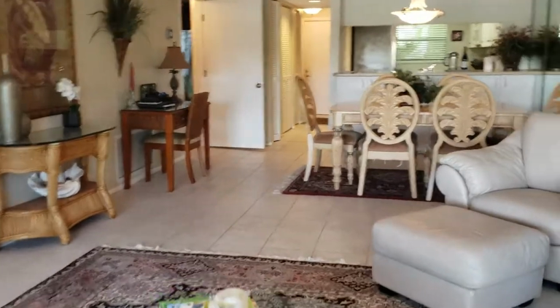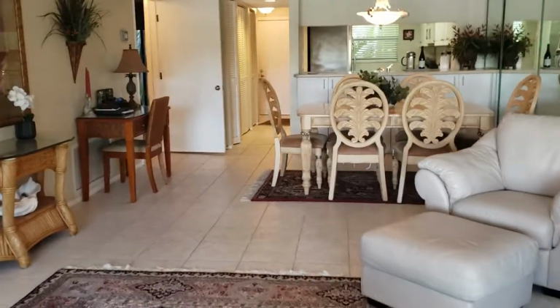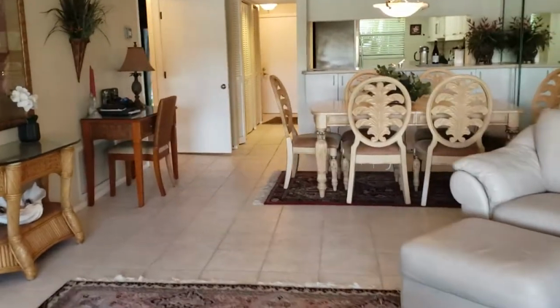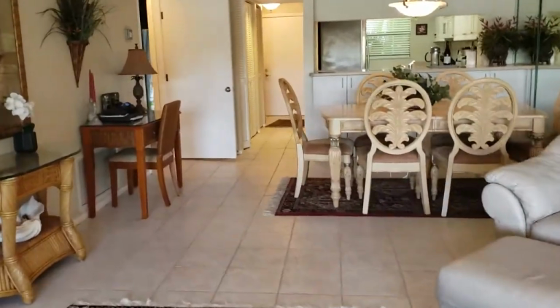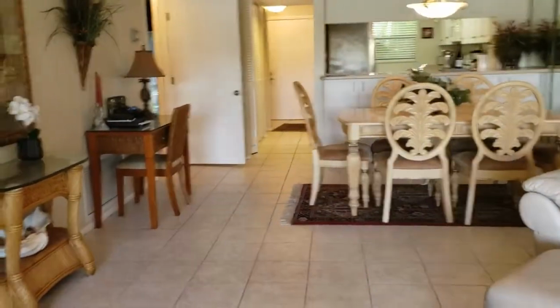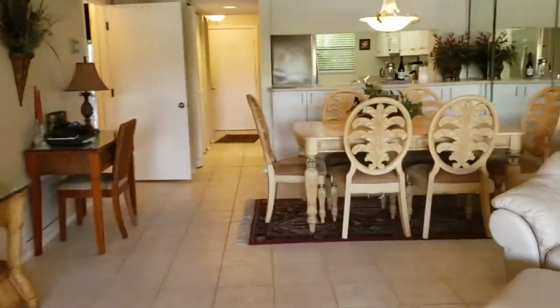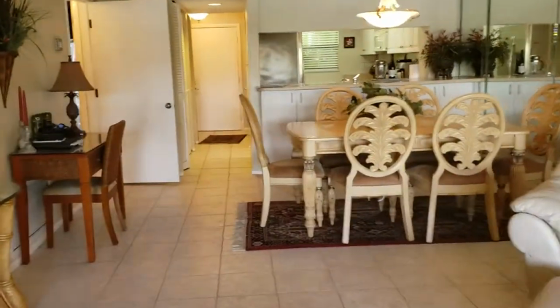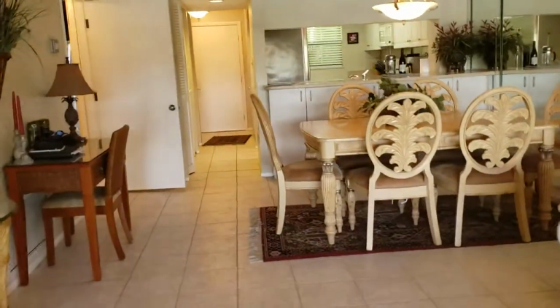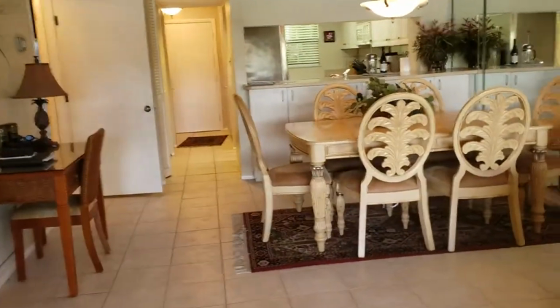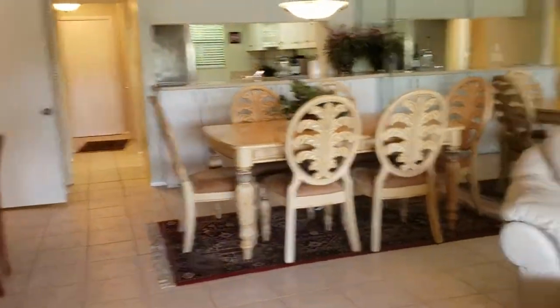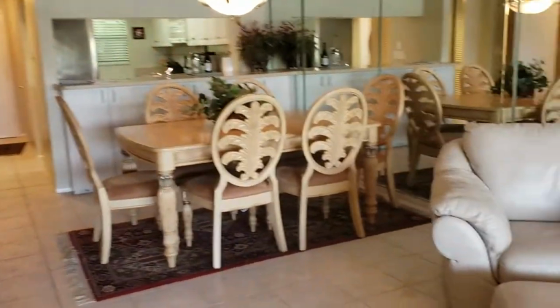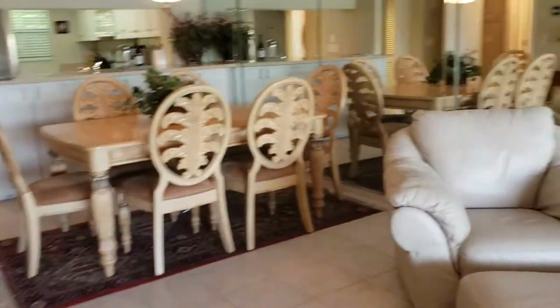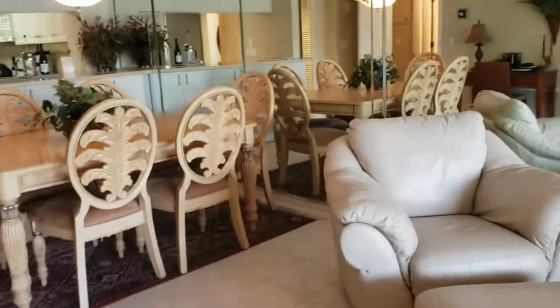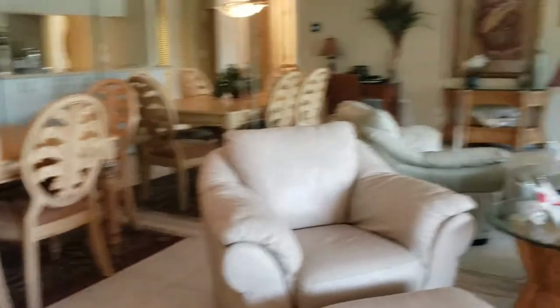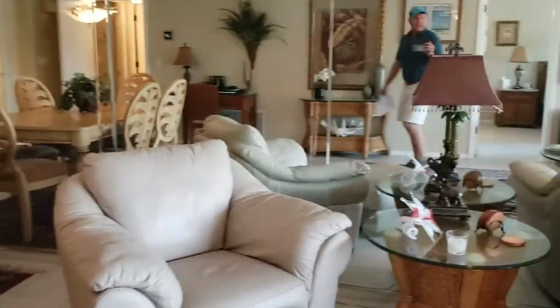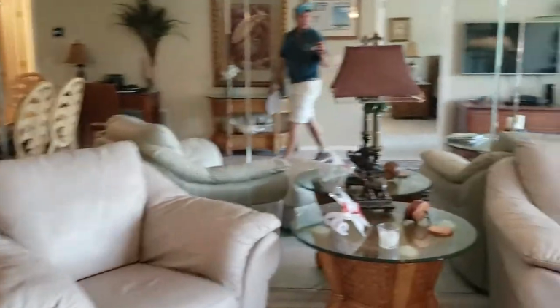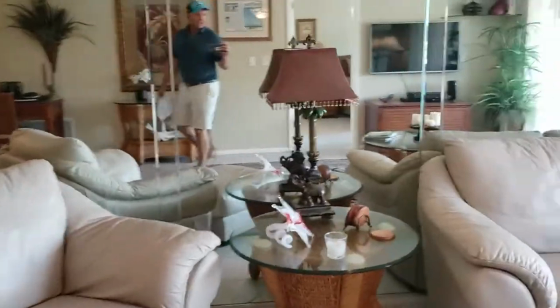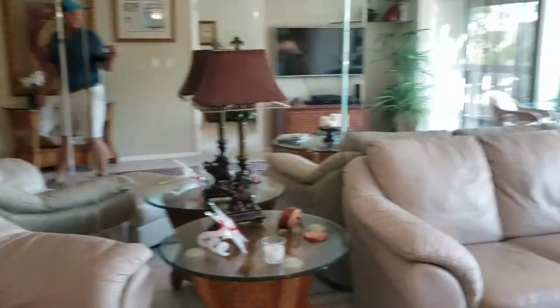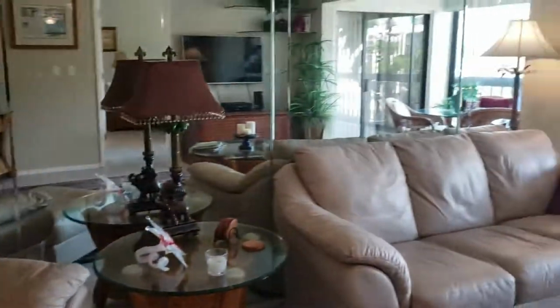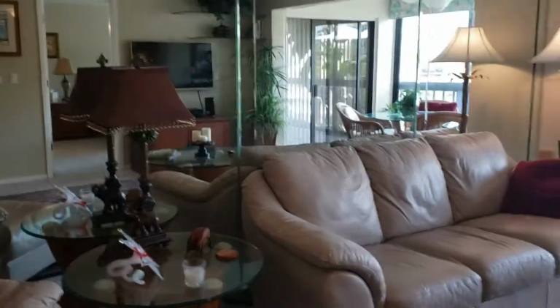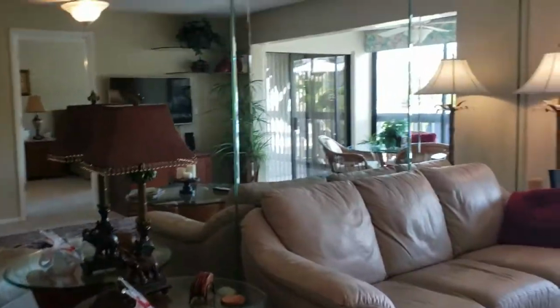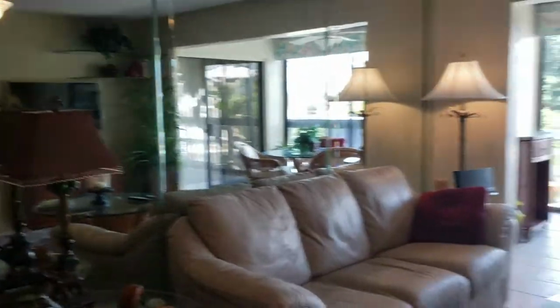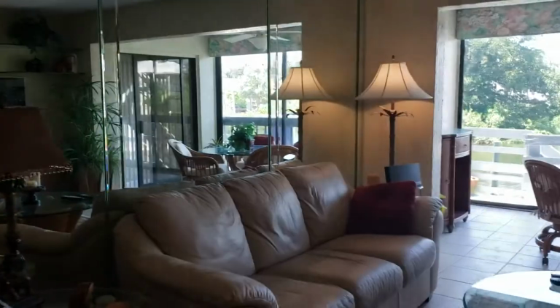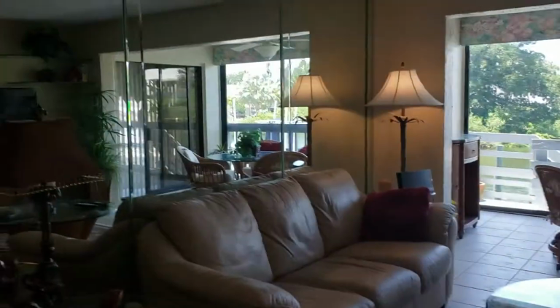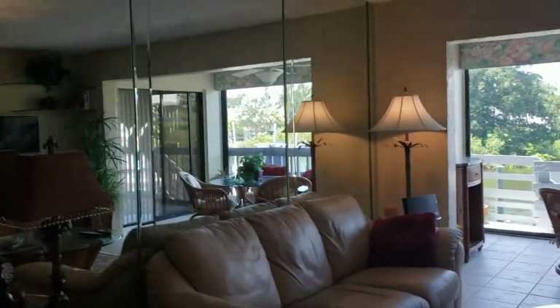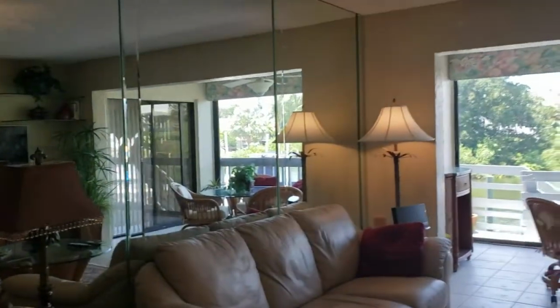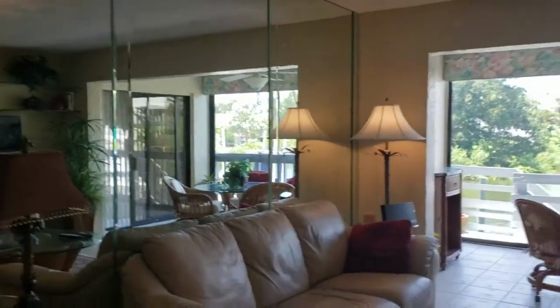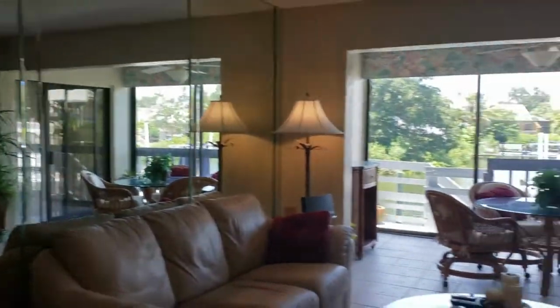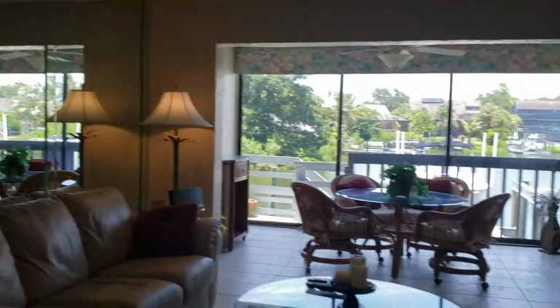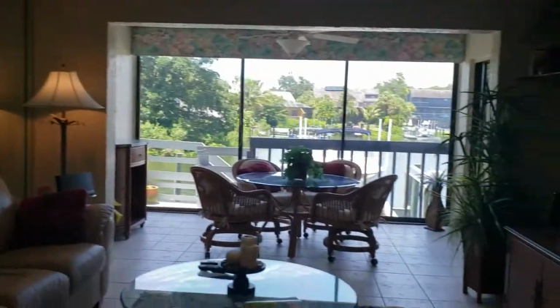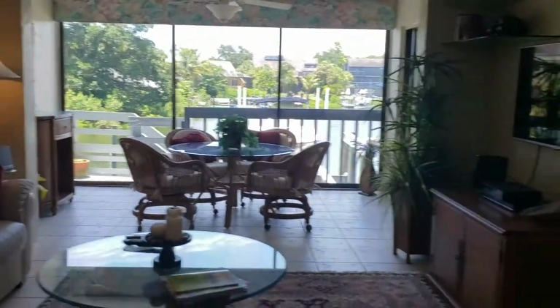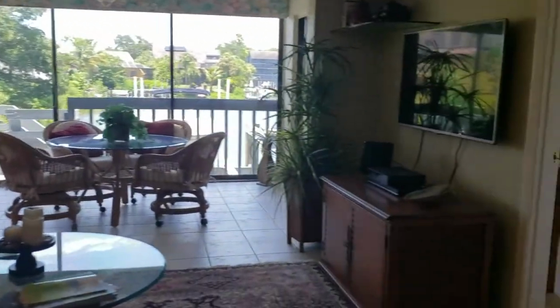The standard open floor plan — kitchen, dining, living. The mirrors actually make it look bigger. Sometimes I don't like mirrors, but here I can see water over there, so it's very nice.